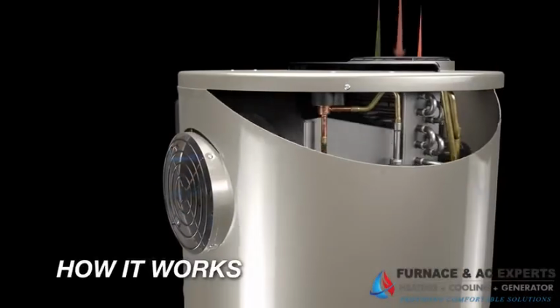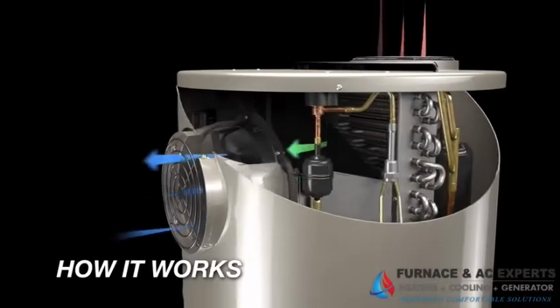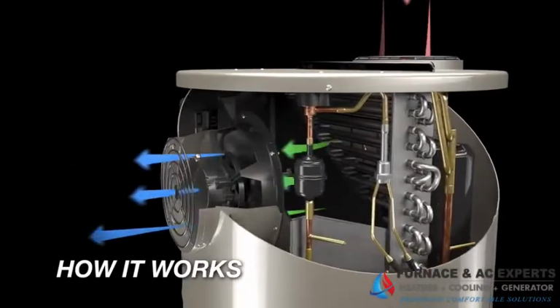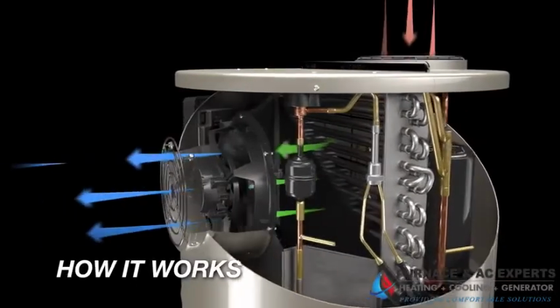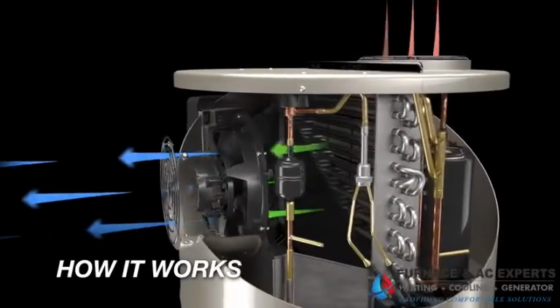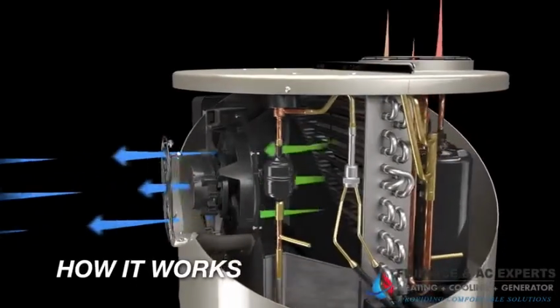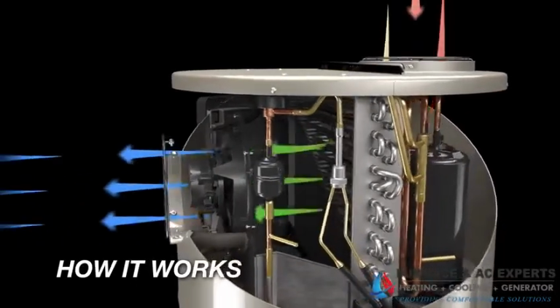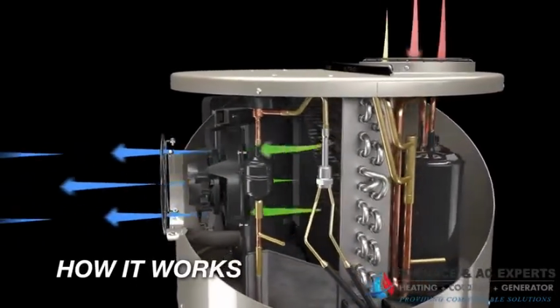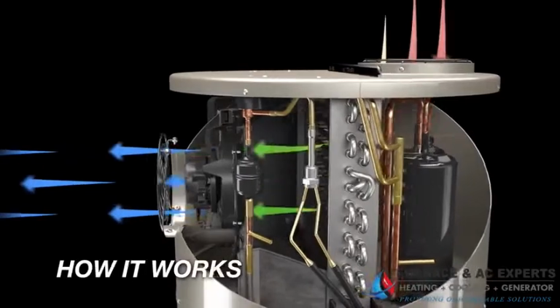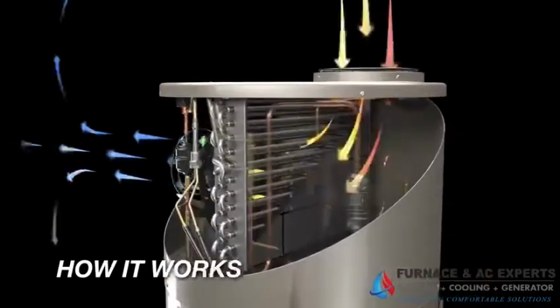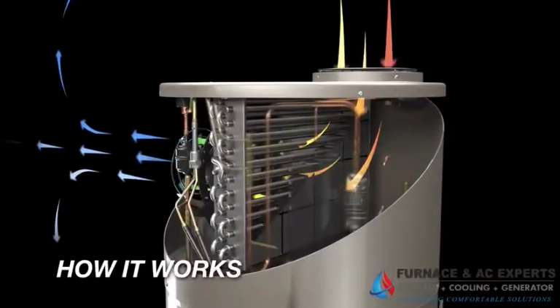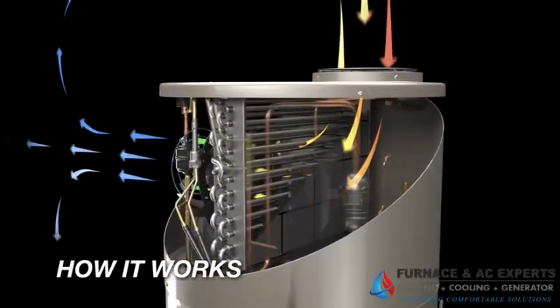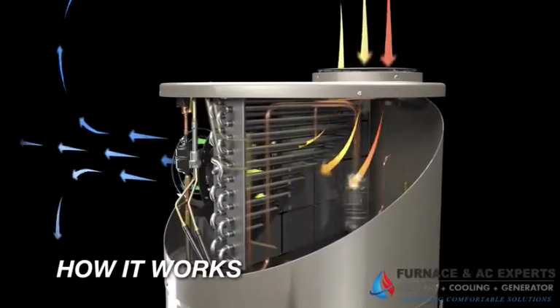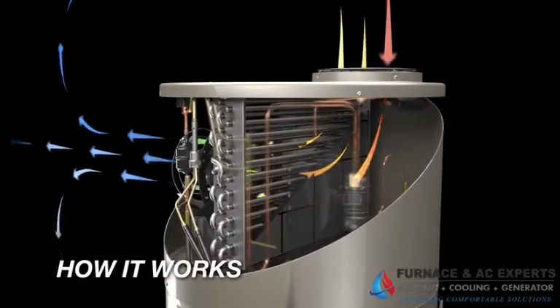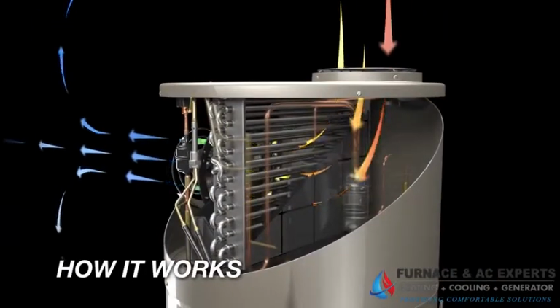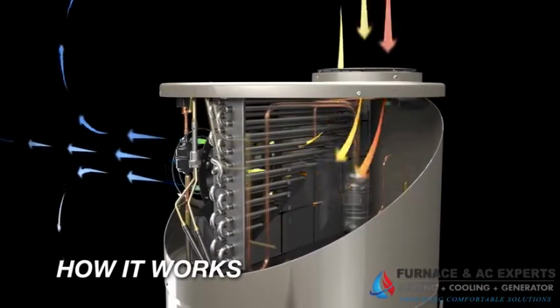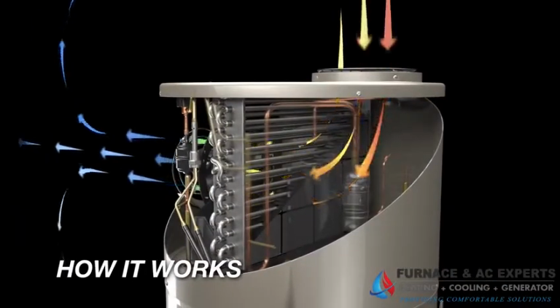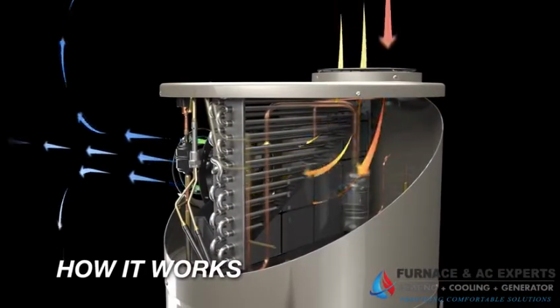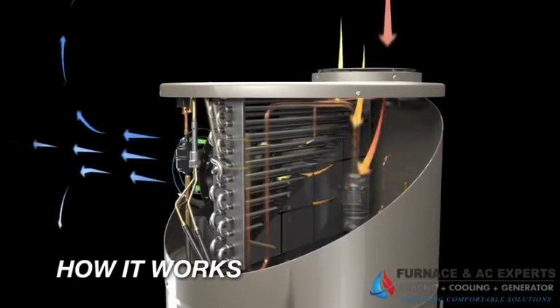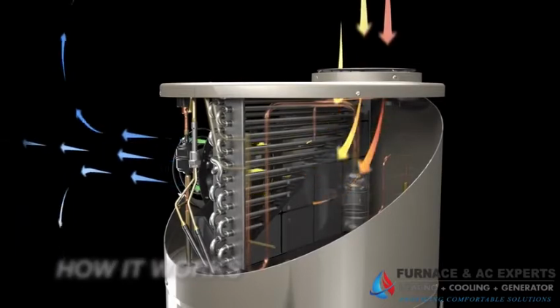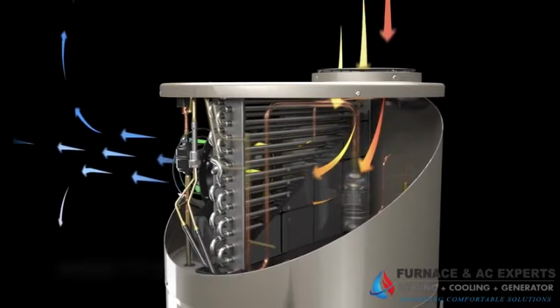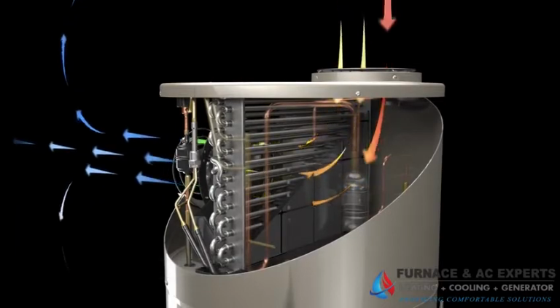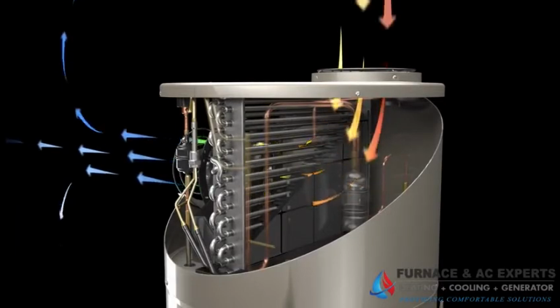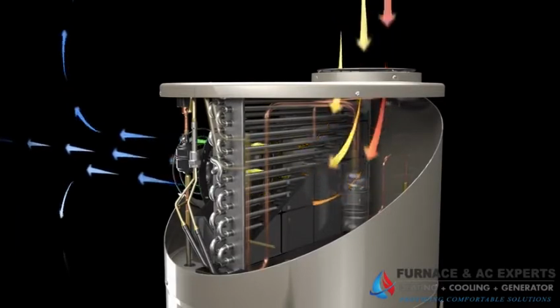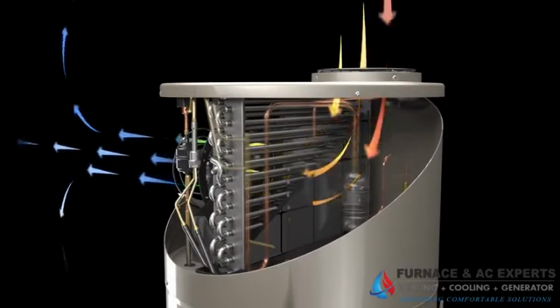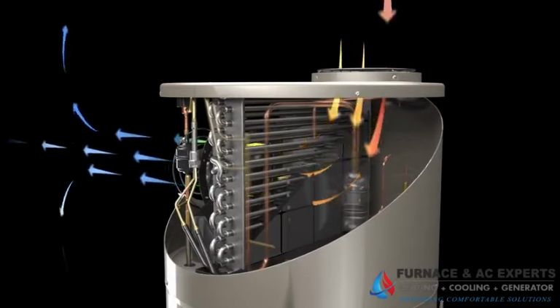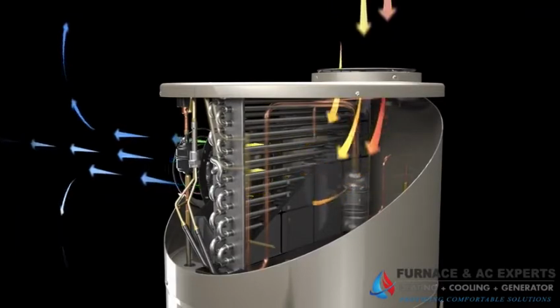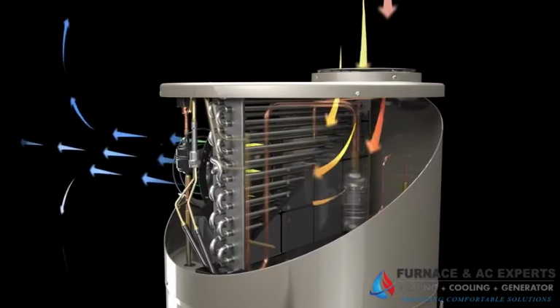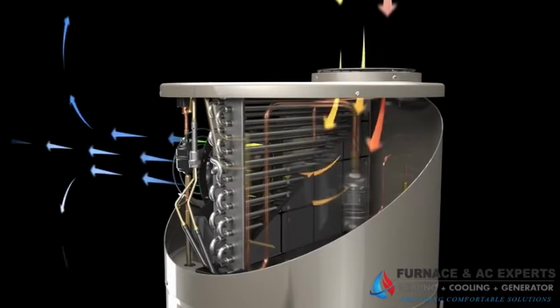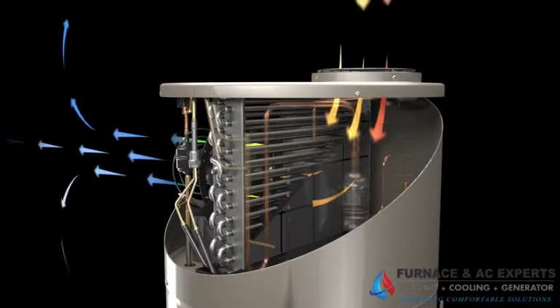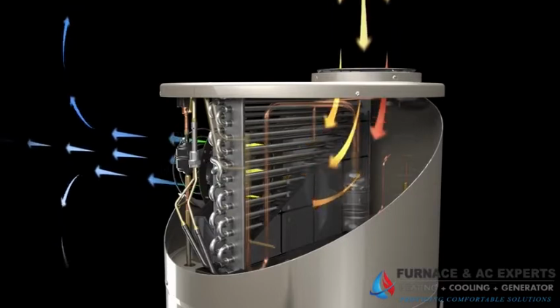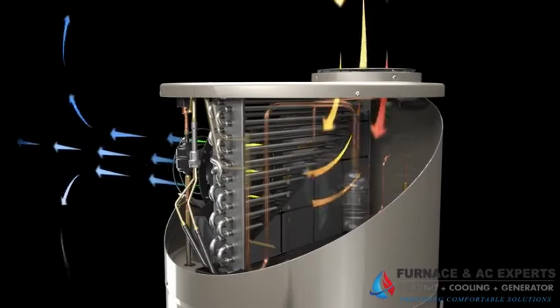Here's how it works. A fan pulls air through the upper enclosure of the heat pump. The air passes through a filter to remove any debris or dust. Heat in the air is absorbed by the eco-friendly refrigerant inside the evaporator coil, and cool dehumidified air is exhausted.